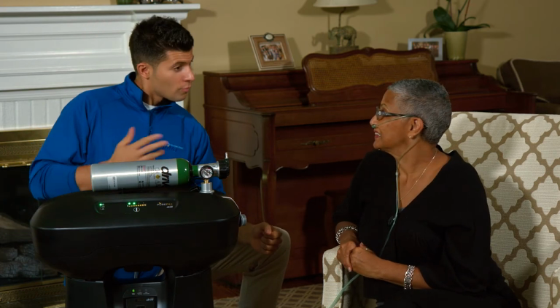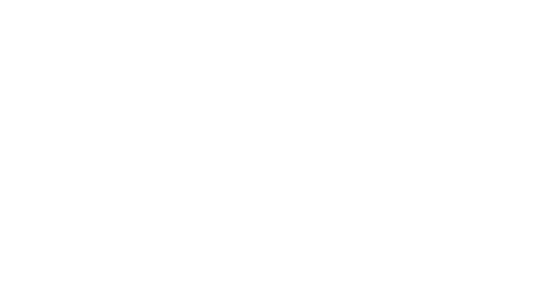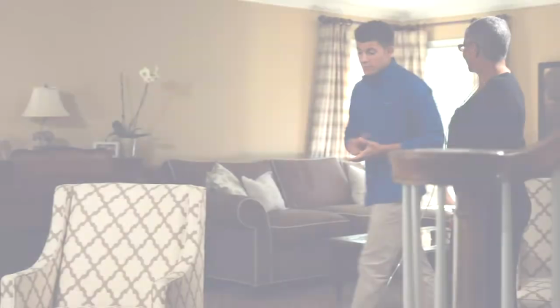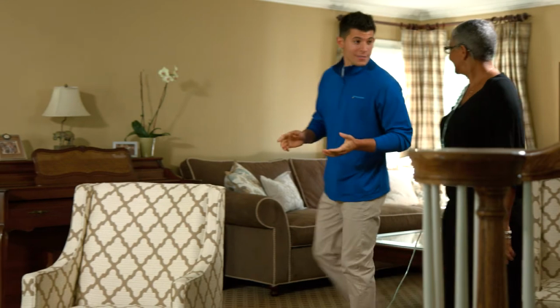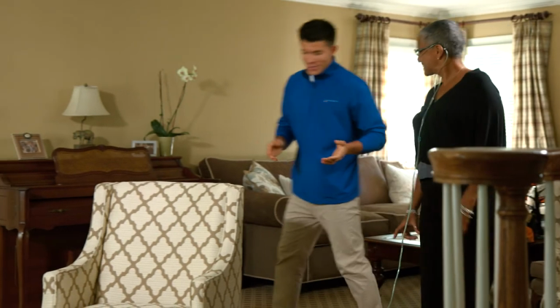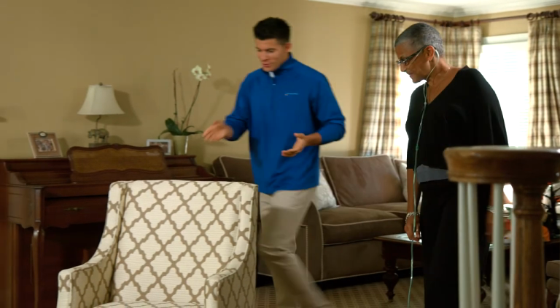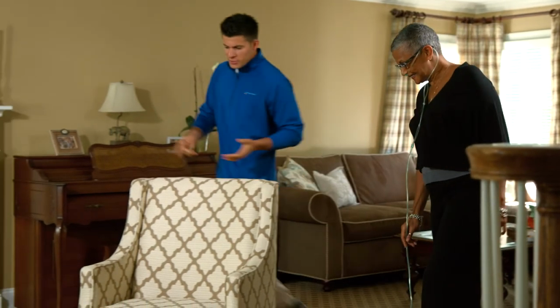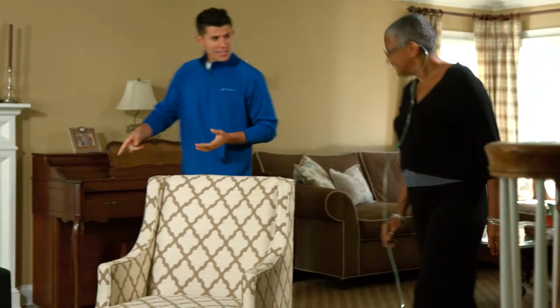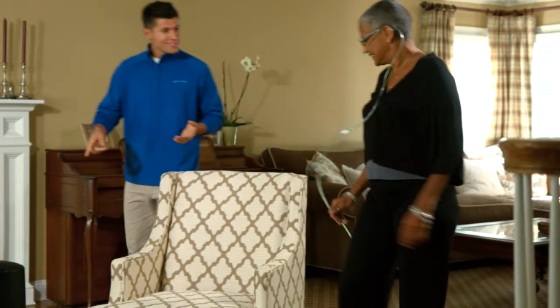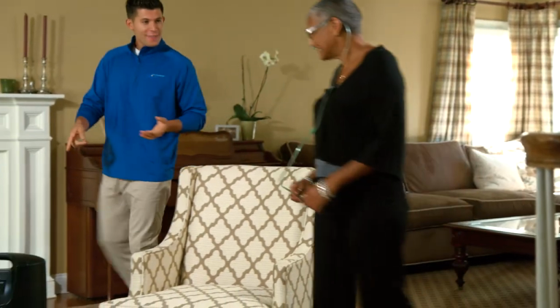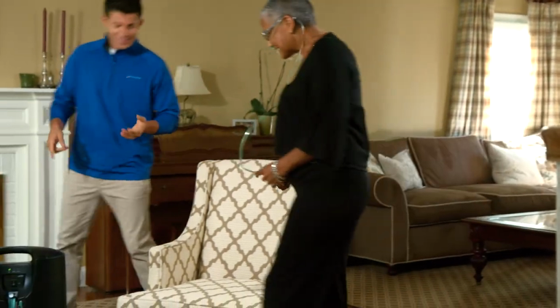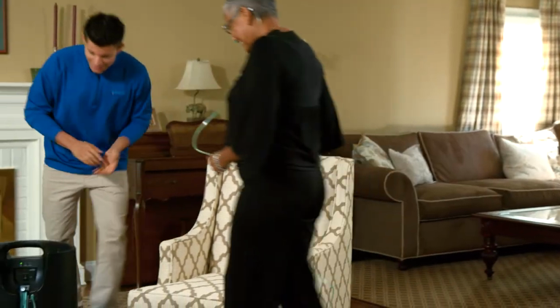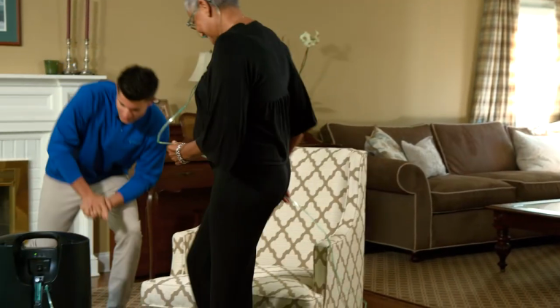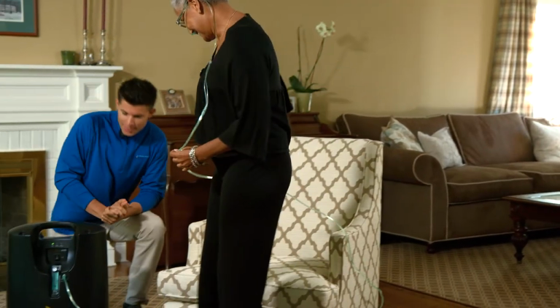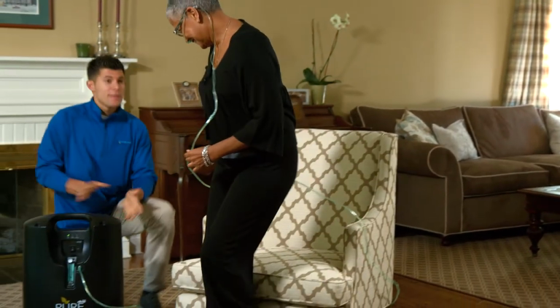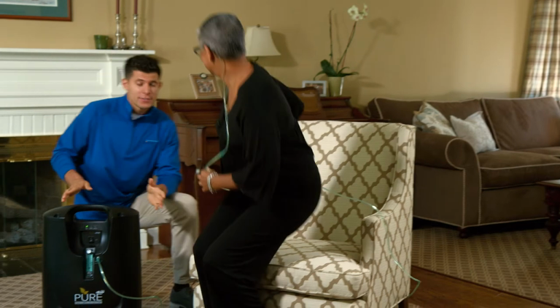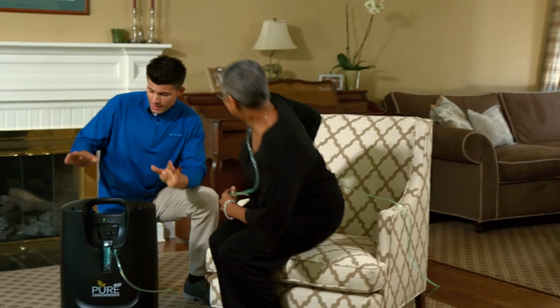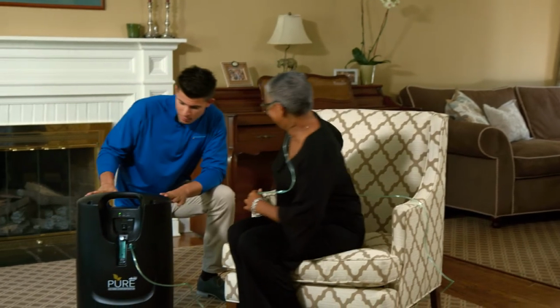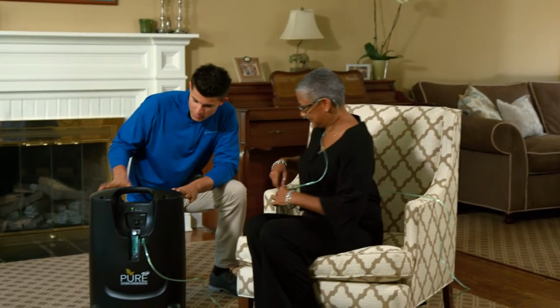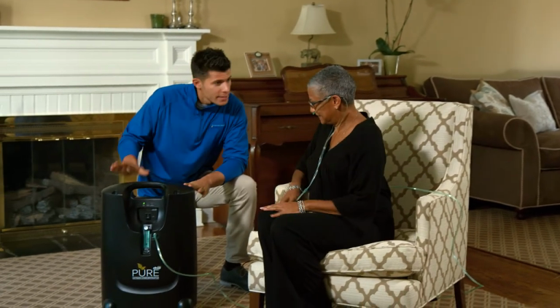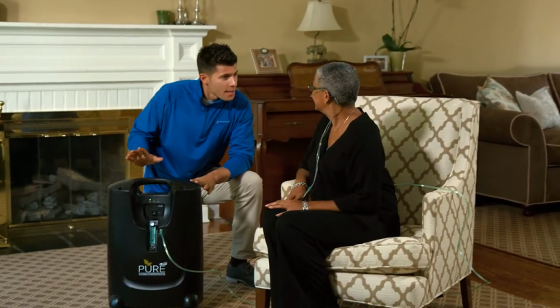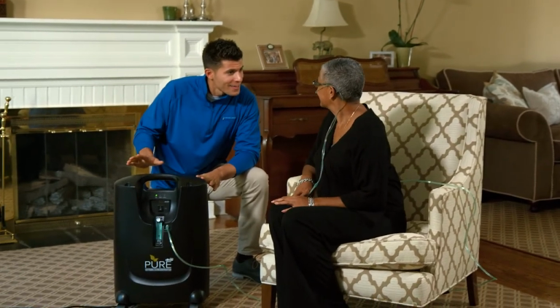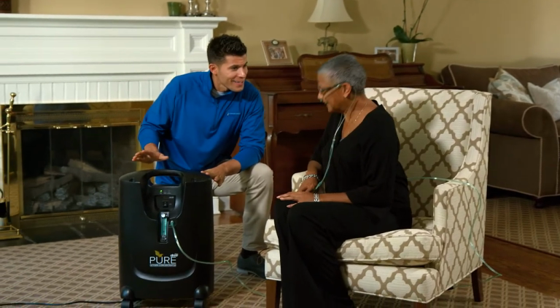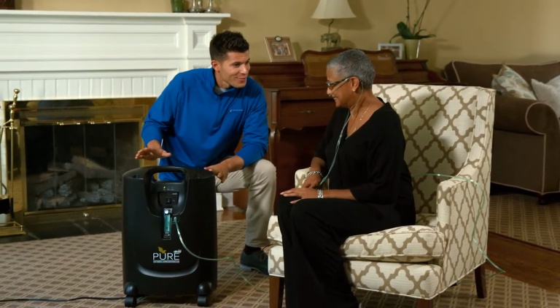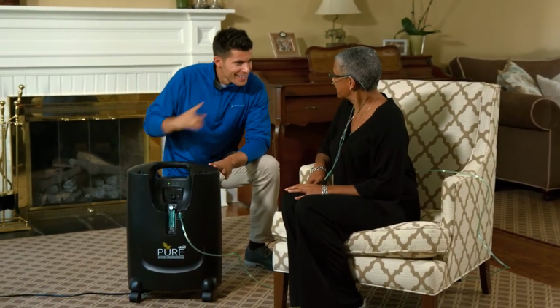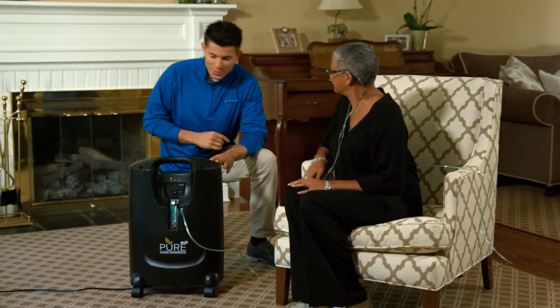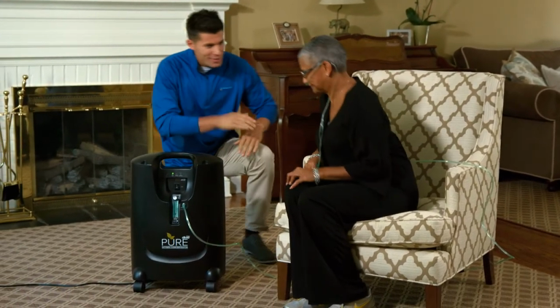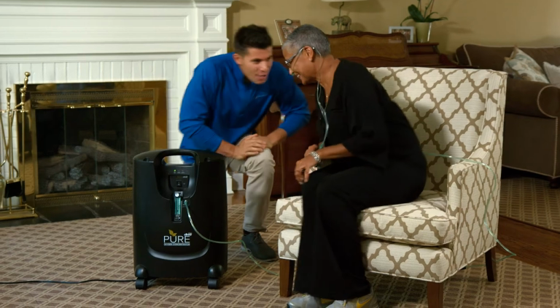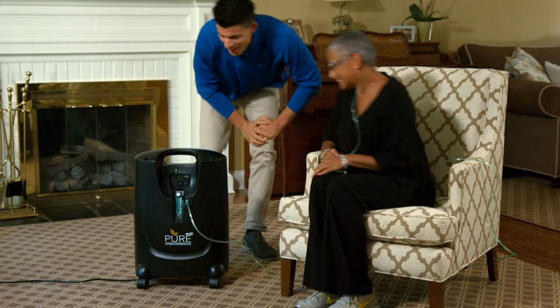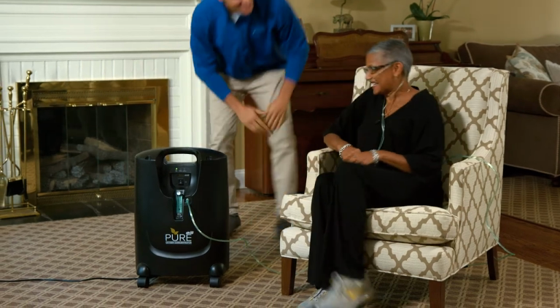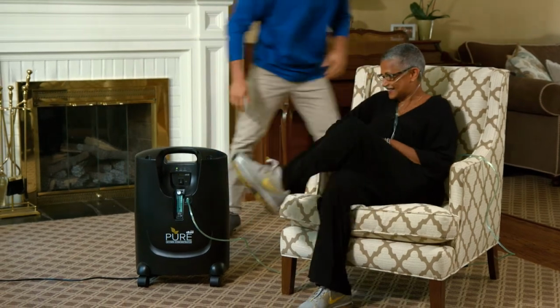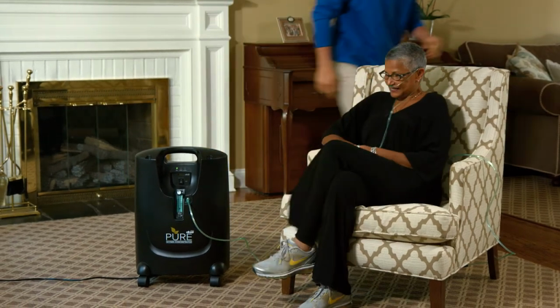When your PureFill is delivered, your provider will help you determine the best location for your unit. Suitable placement of your PureFill is on any flat surface or, preferably, mounted on your Drive Pure Oxygen Concentrator.